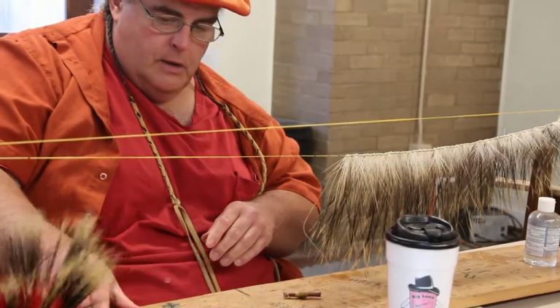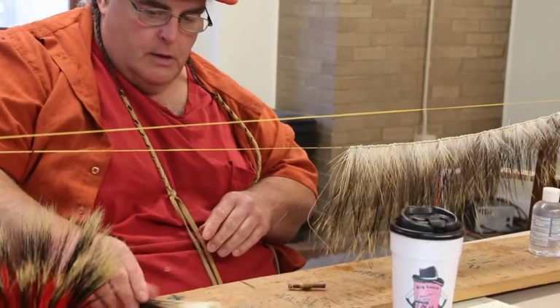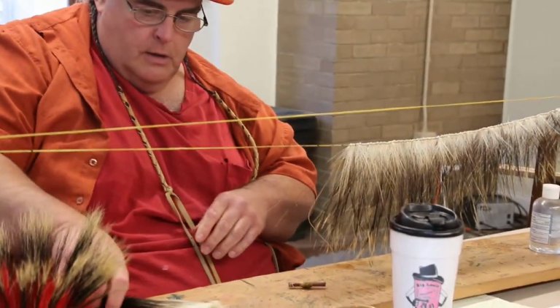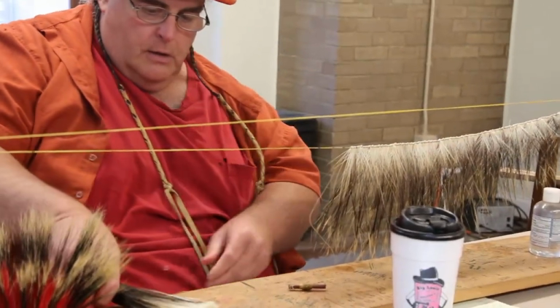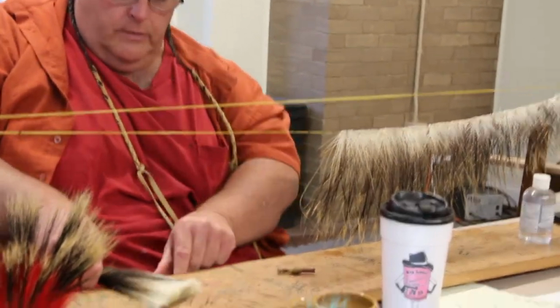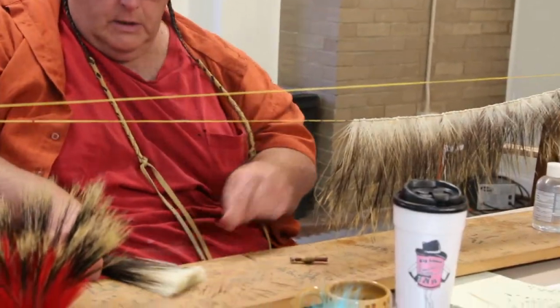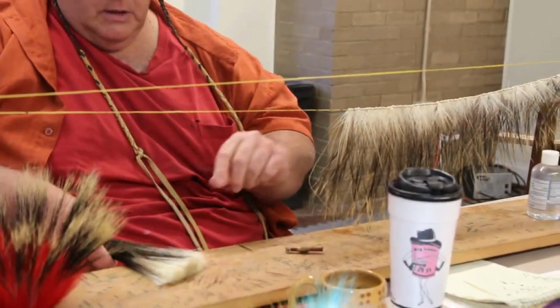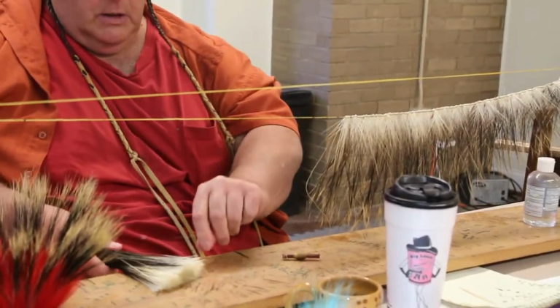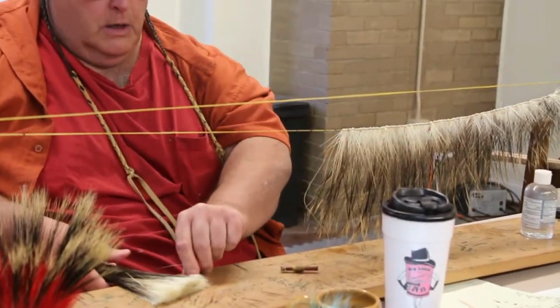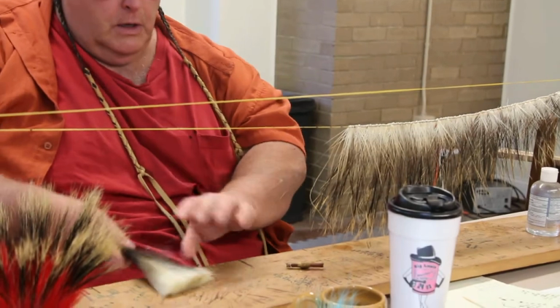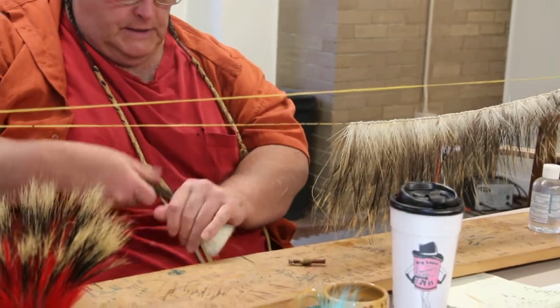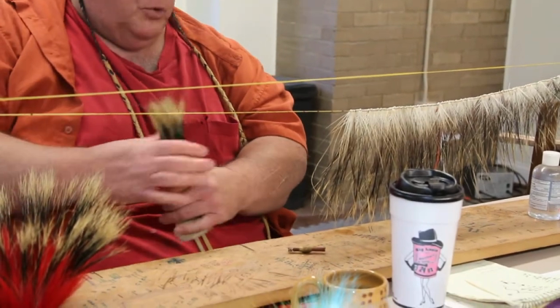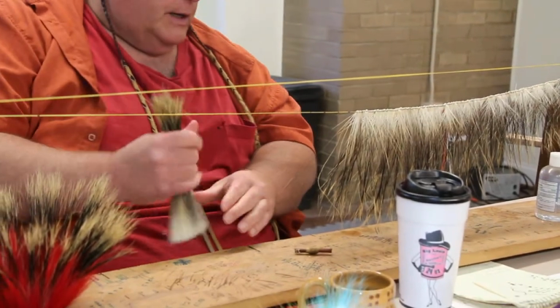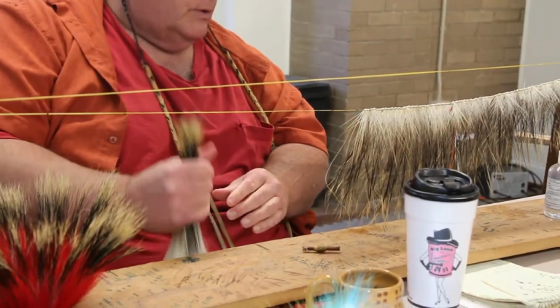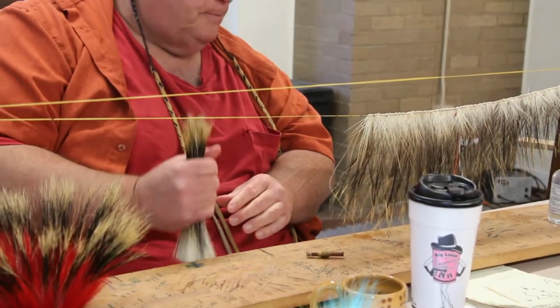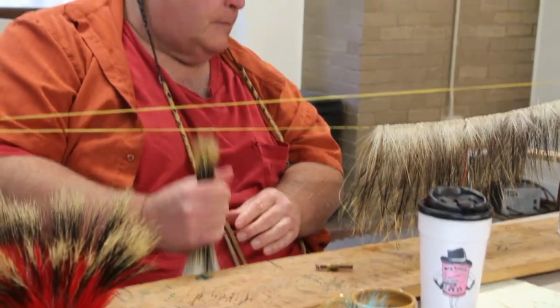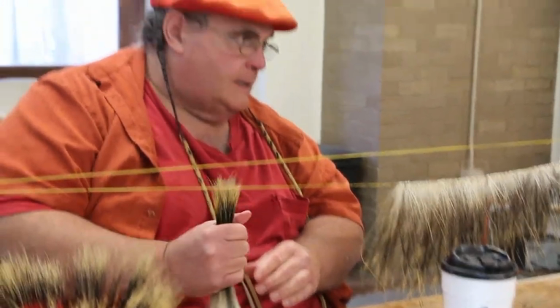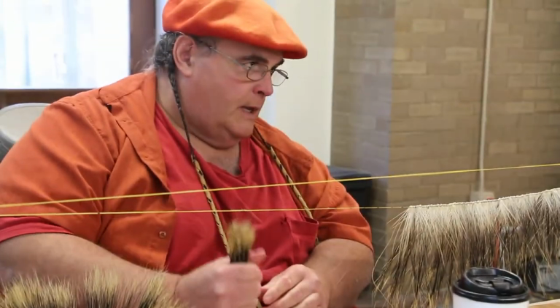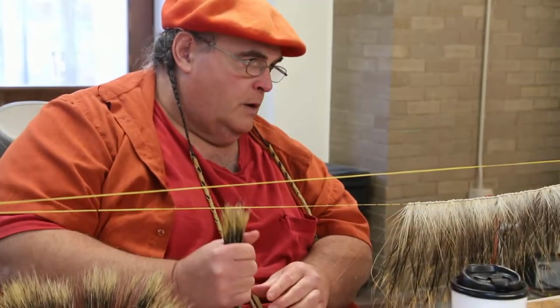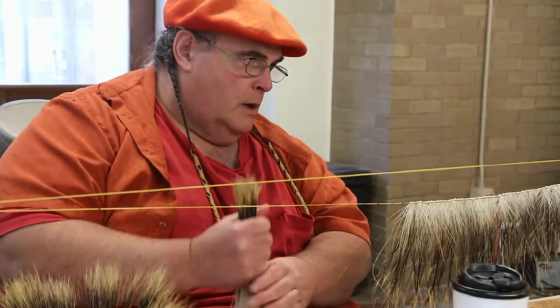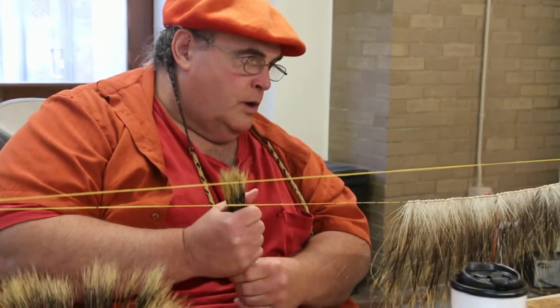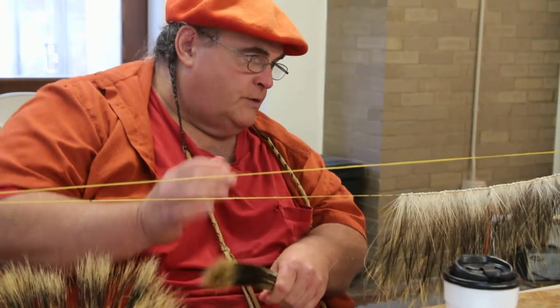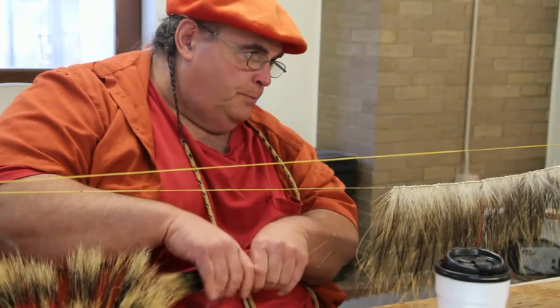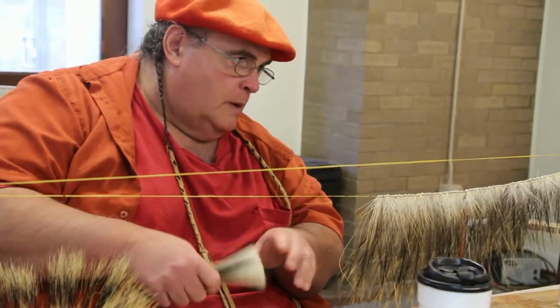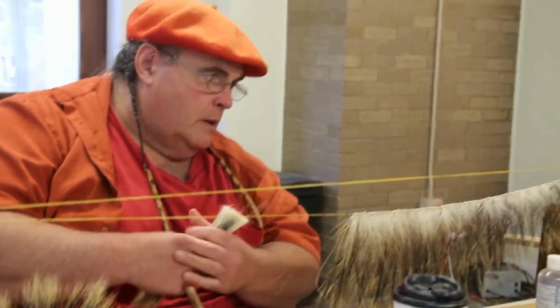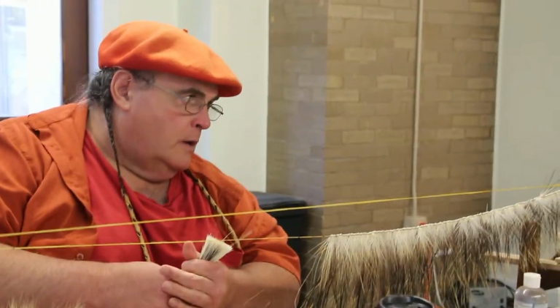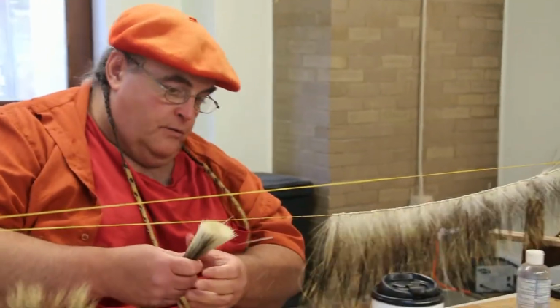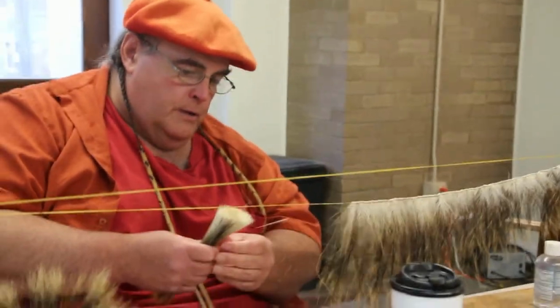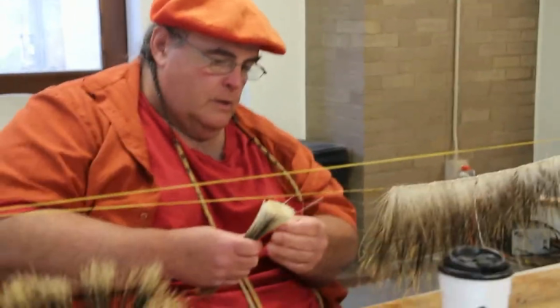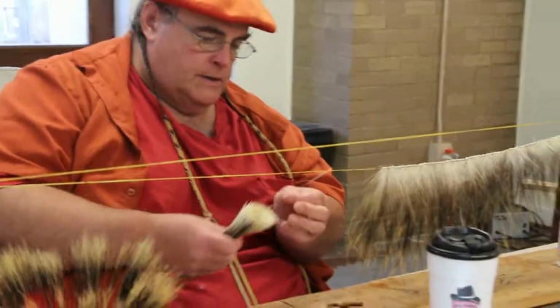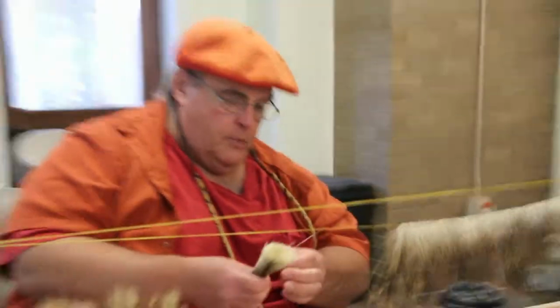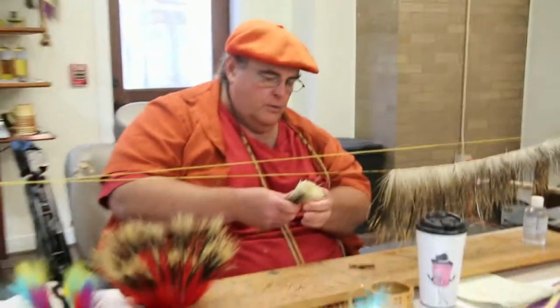And this is for a headdress? This is for a project by a parent. That's what I'm making. Where are you ladies from? California. Santa Barbara, California.